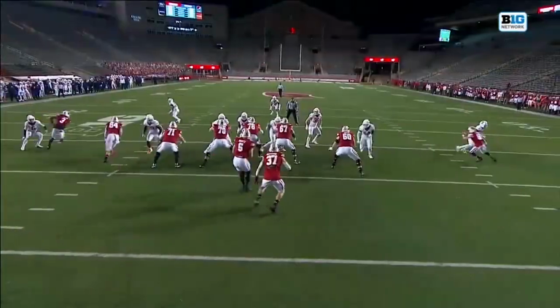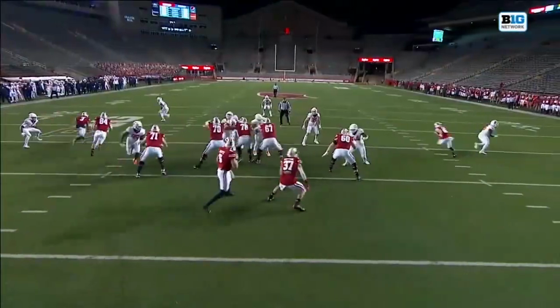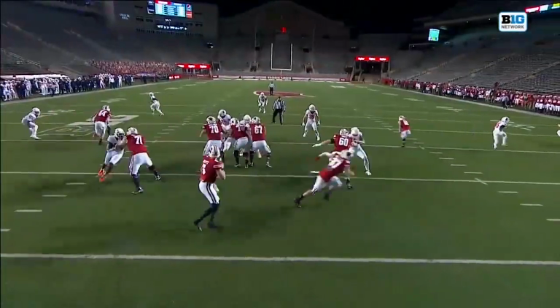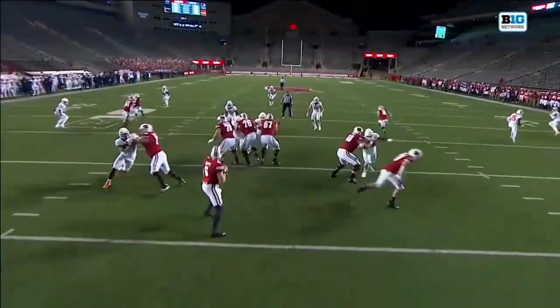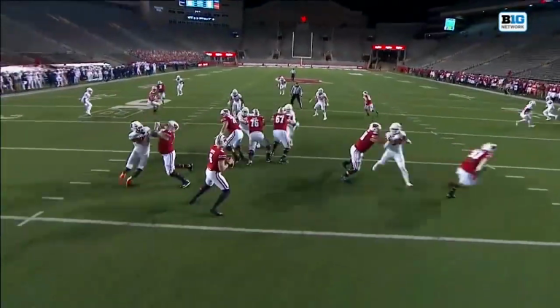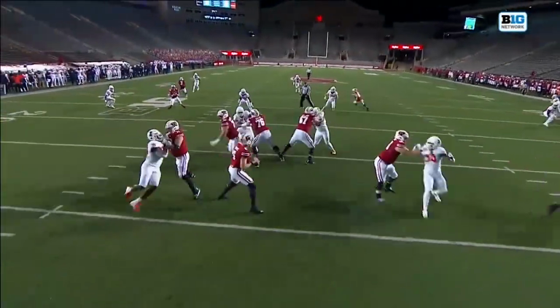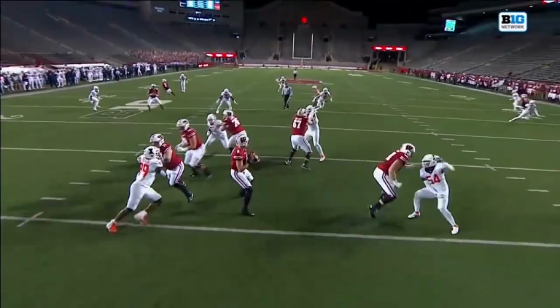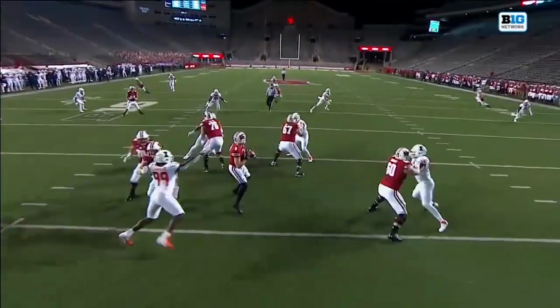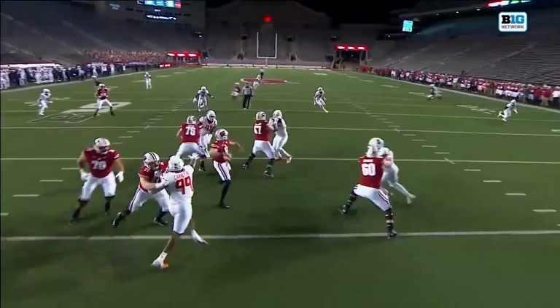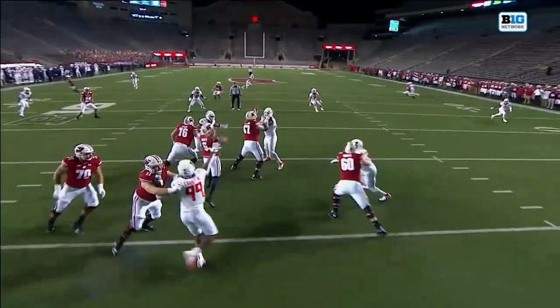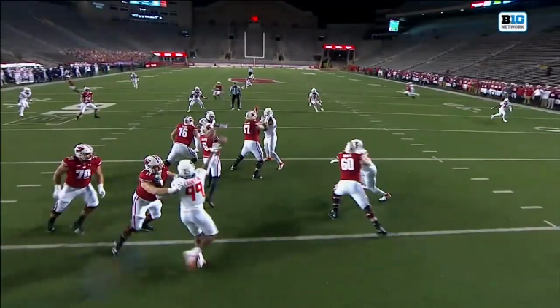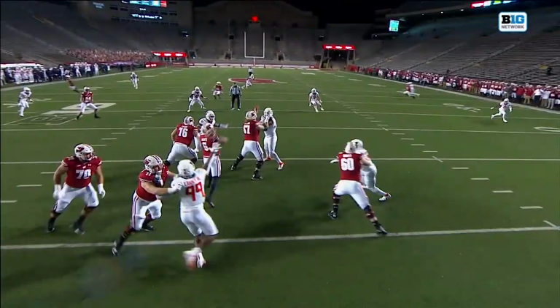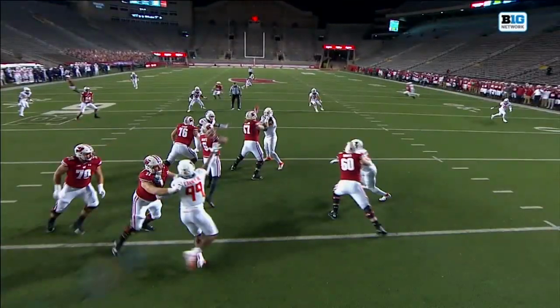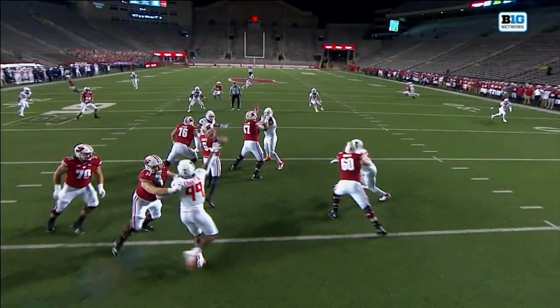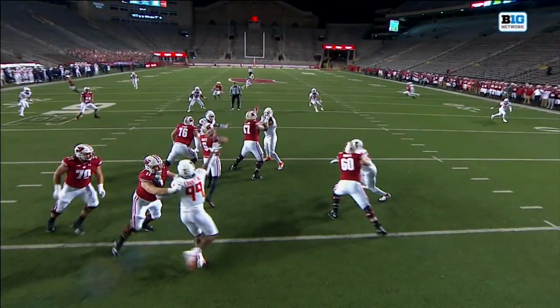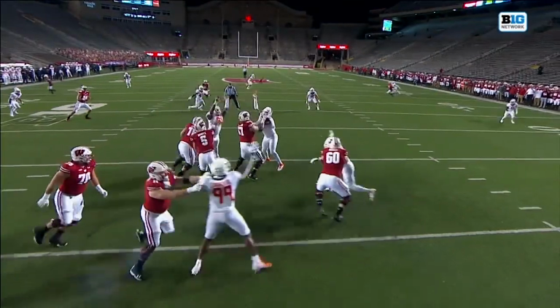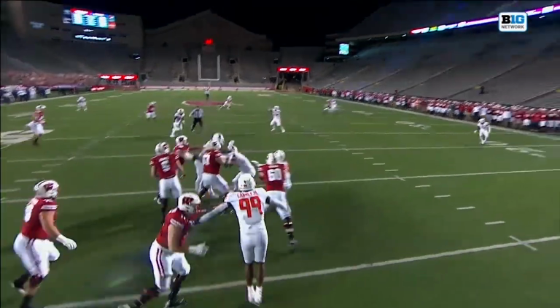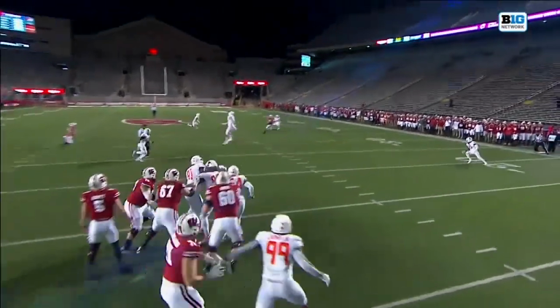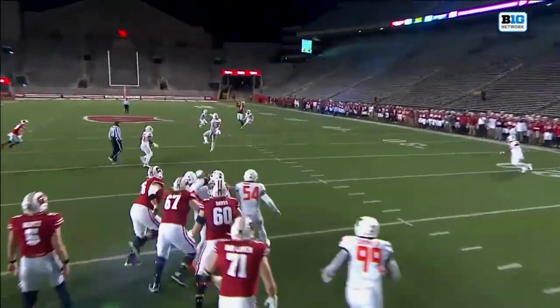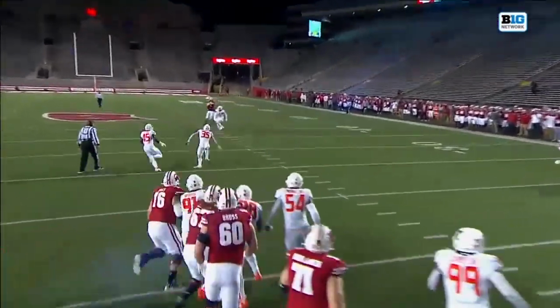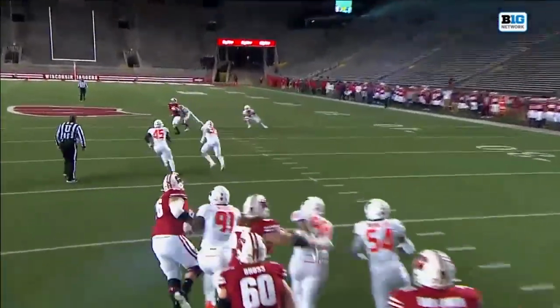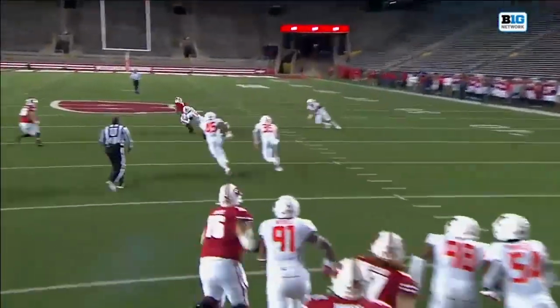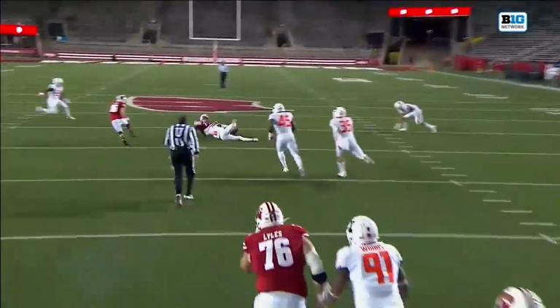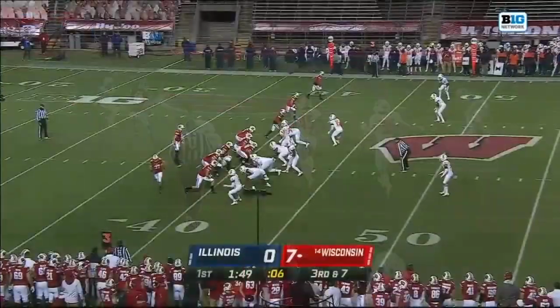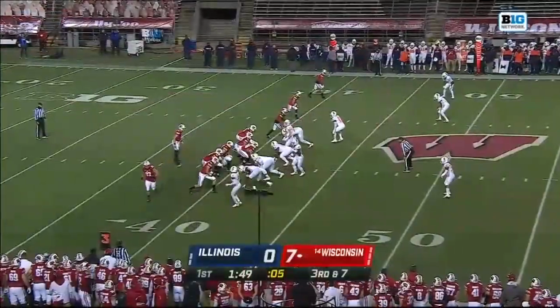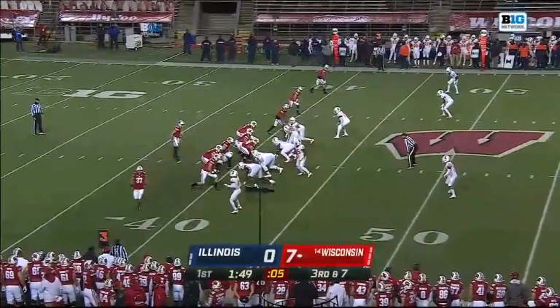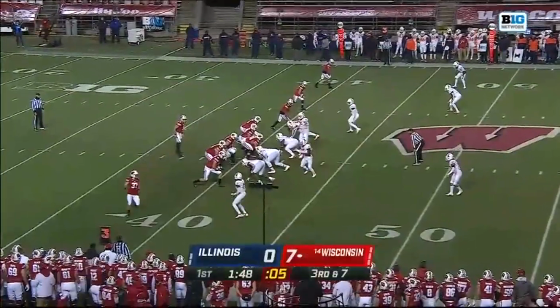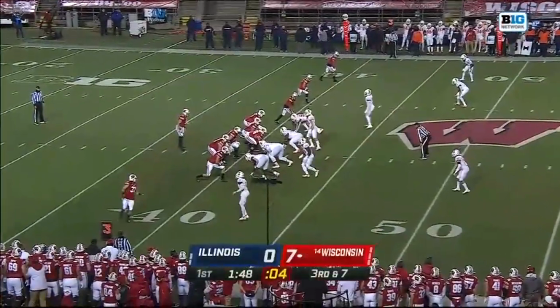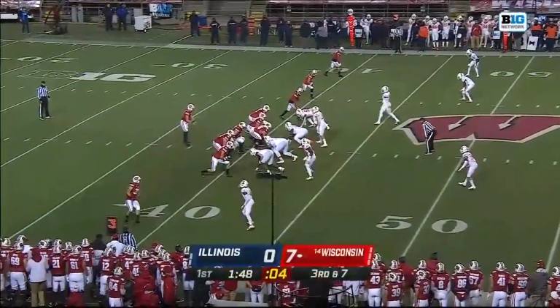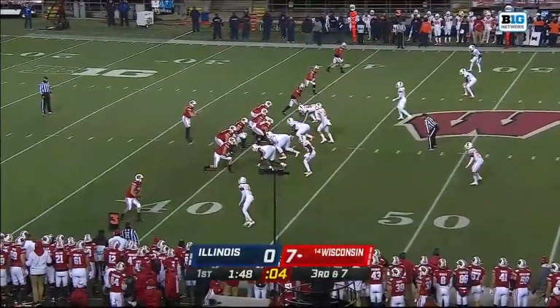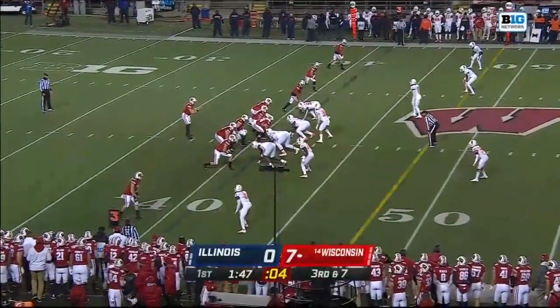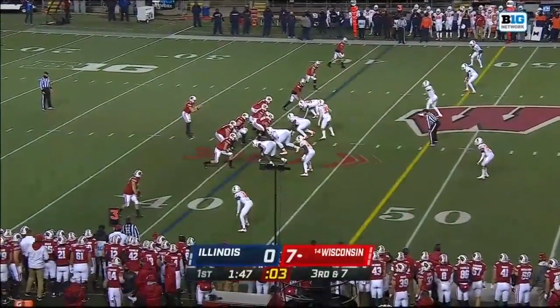Watch this throw — right over the linebacker. It's a deep dig route, deep in. And he gets run down and set back.